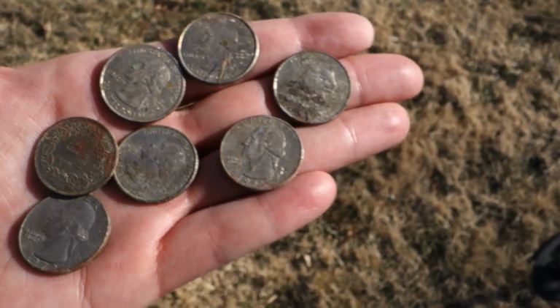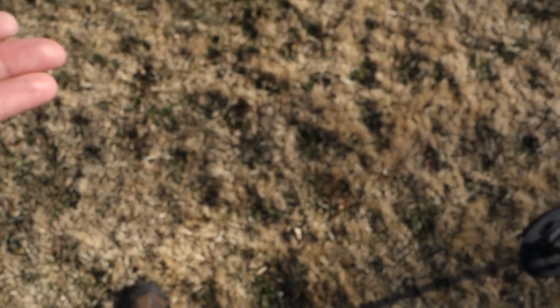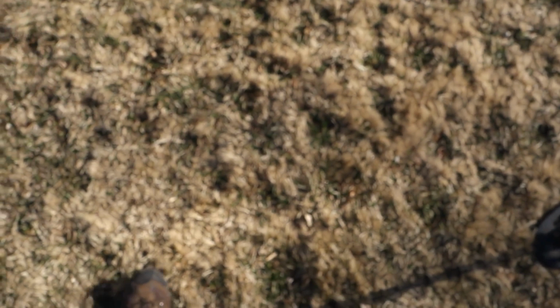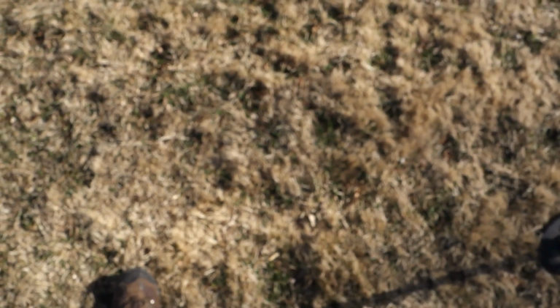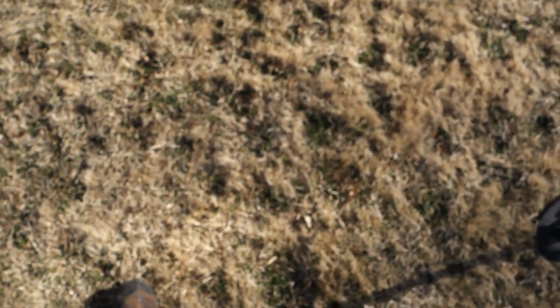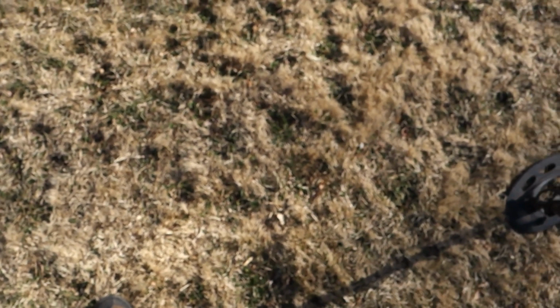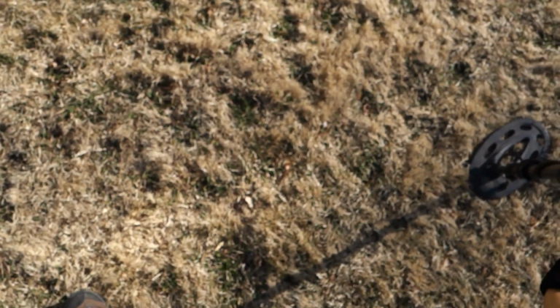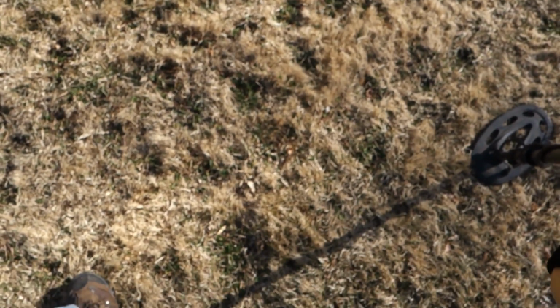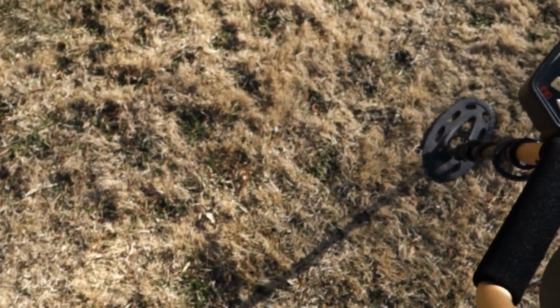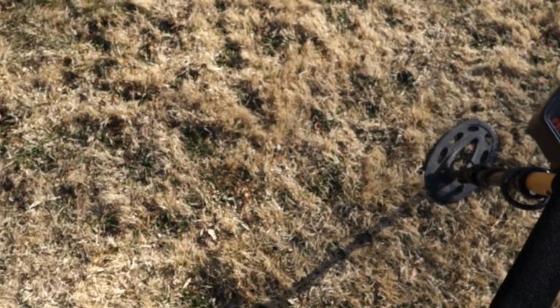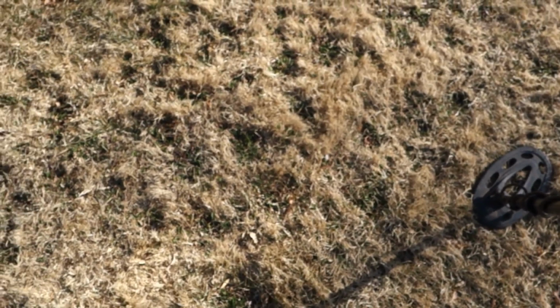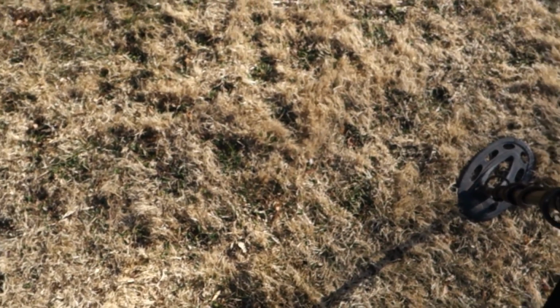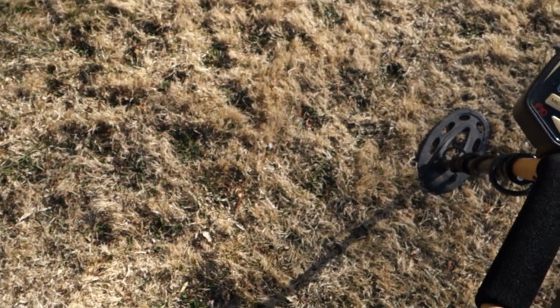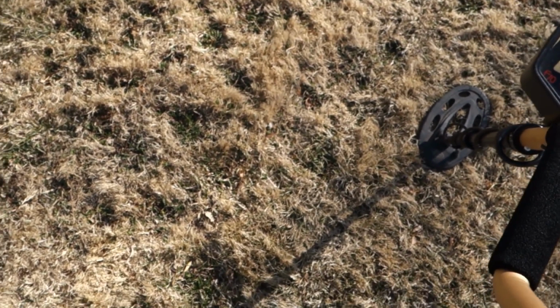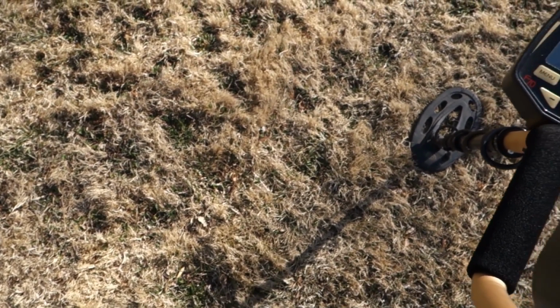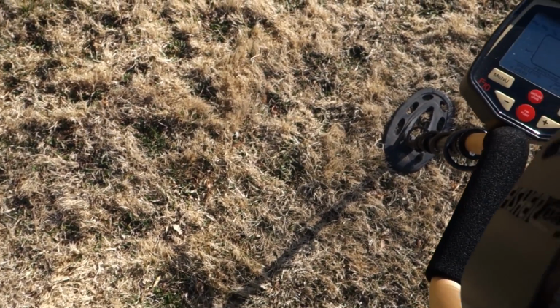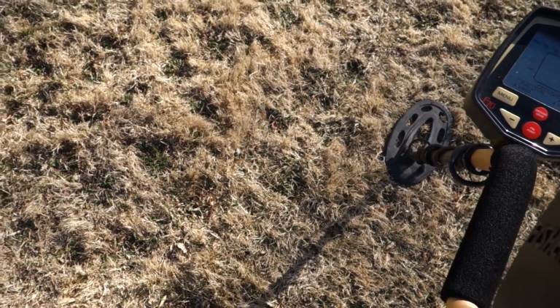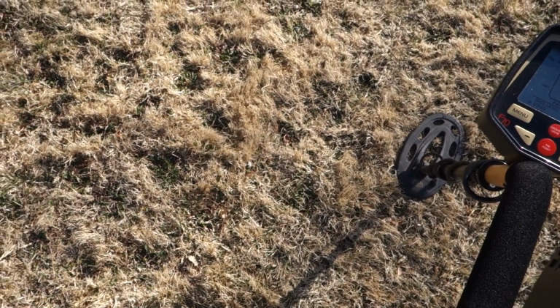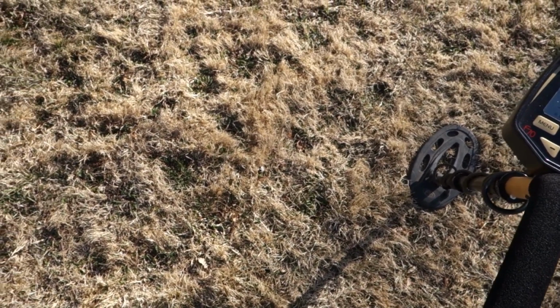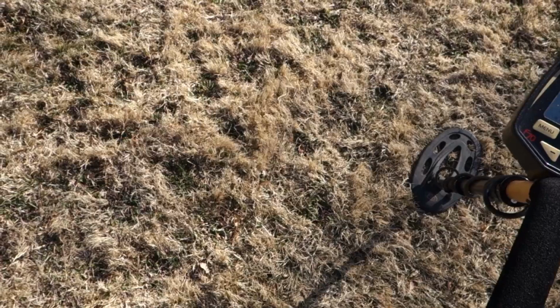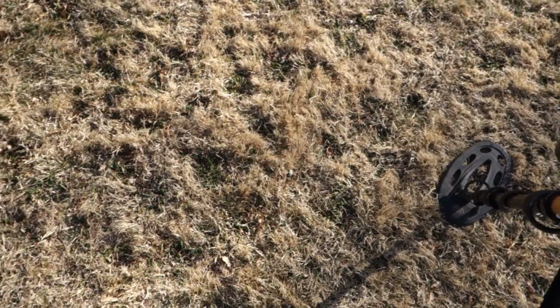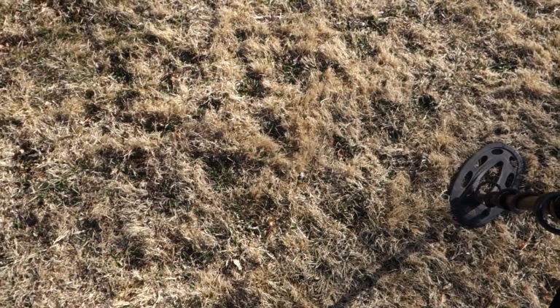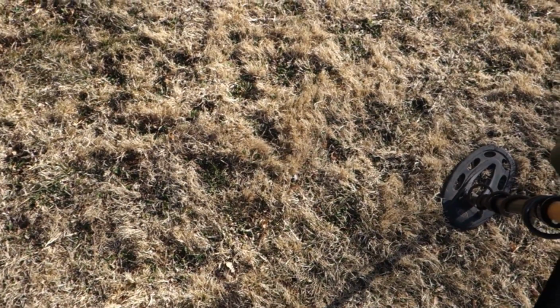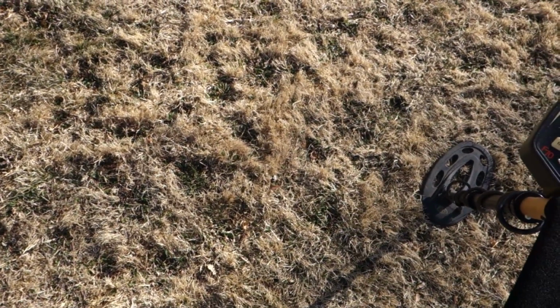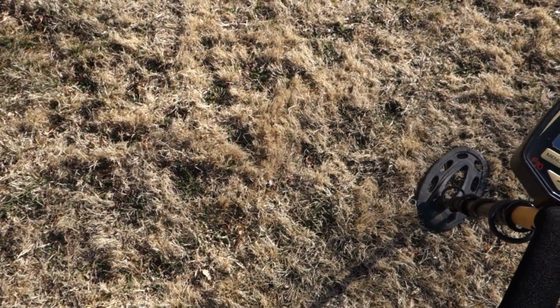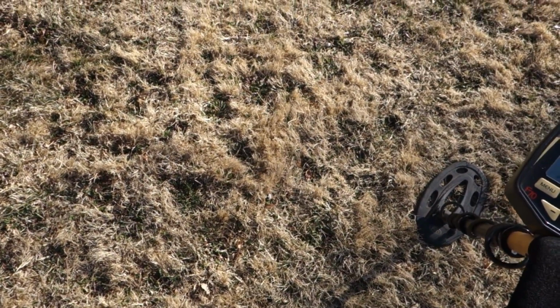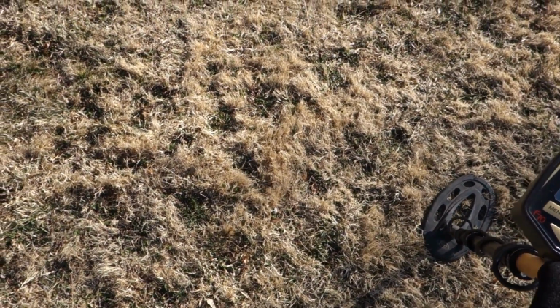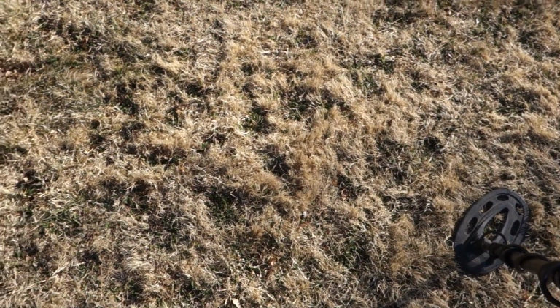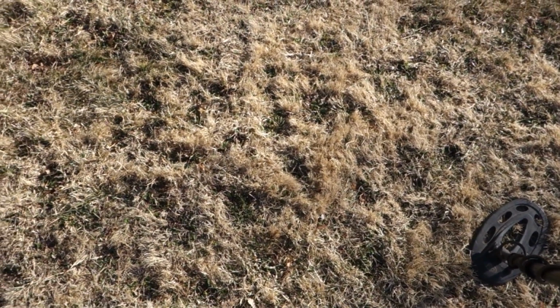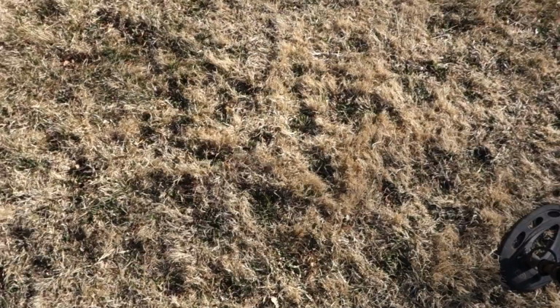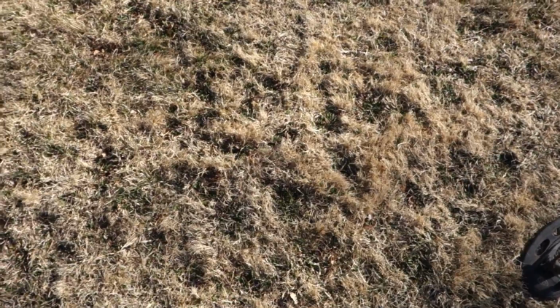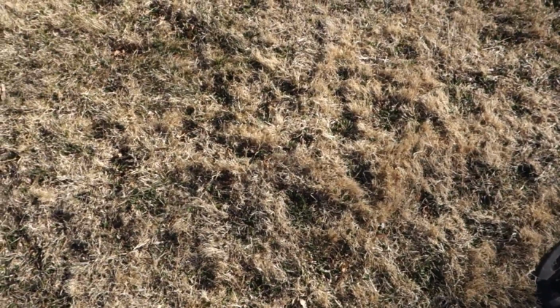They were all literally a half inch down. I probably should have just kept the camera on — I was using my pin pointer to find them all, but trying to do that one-handed and then pick them up as well is just impossible. But that's not all — let's put those in the pocket.